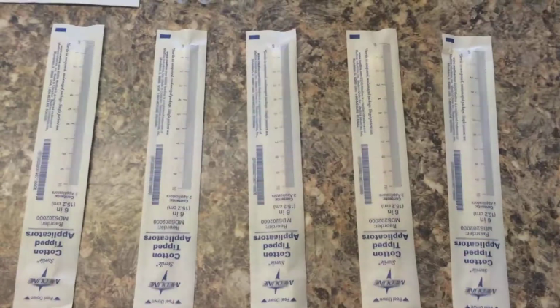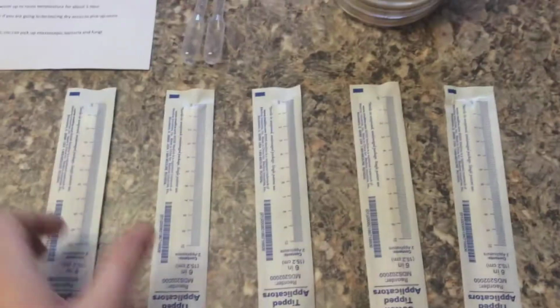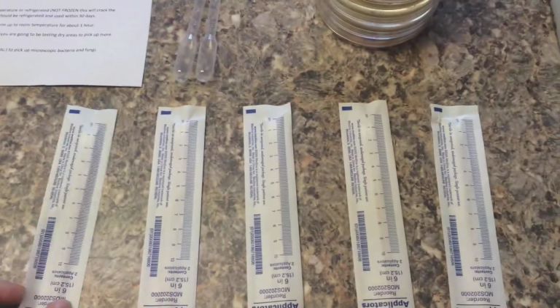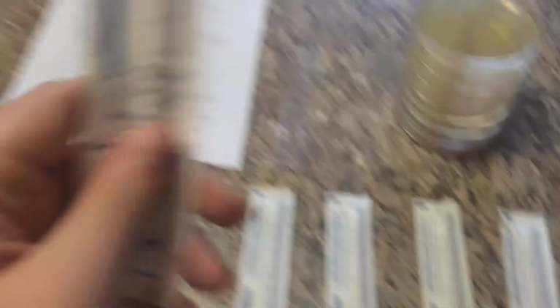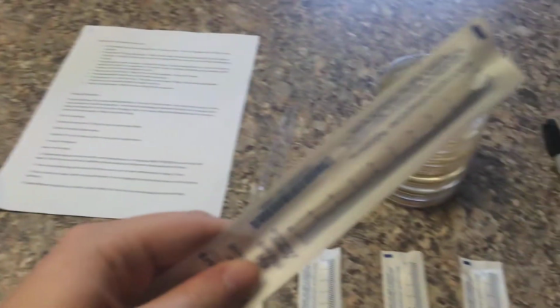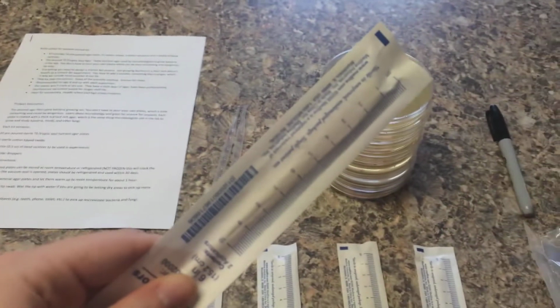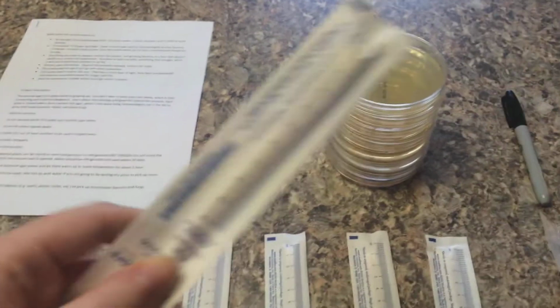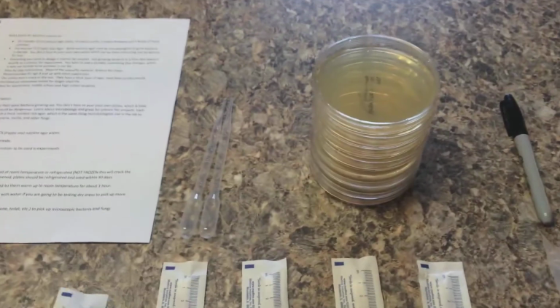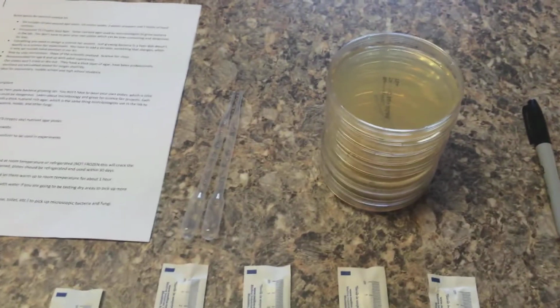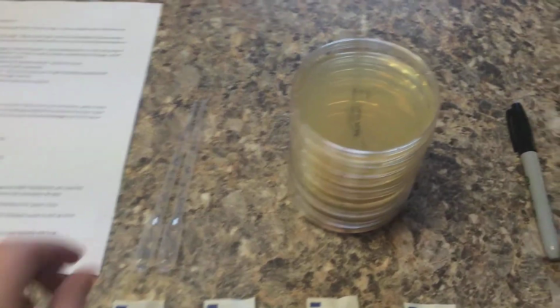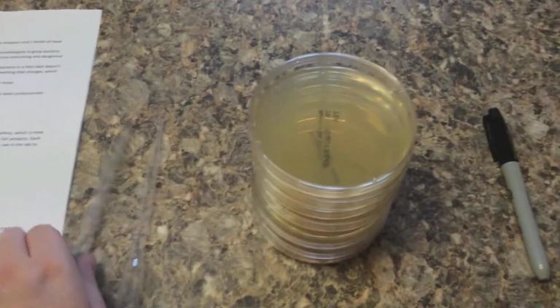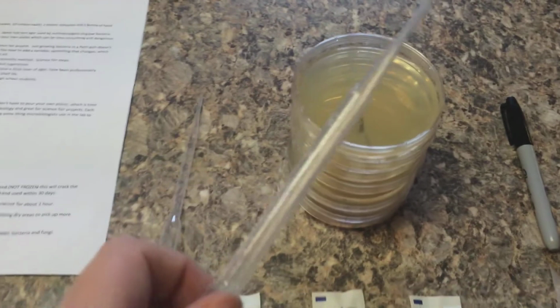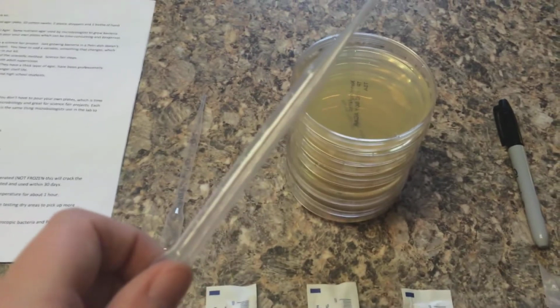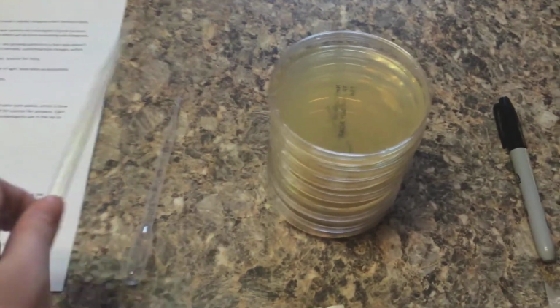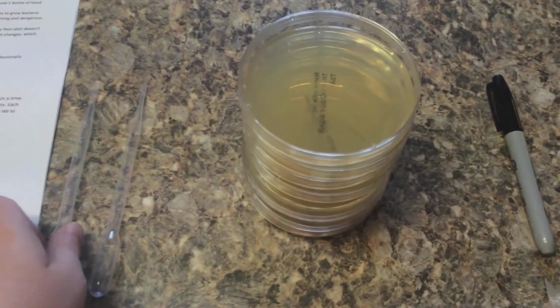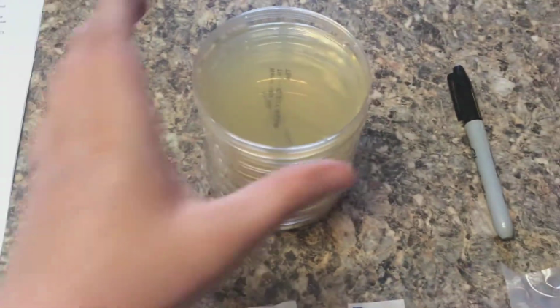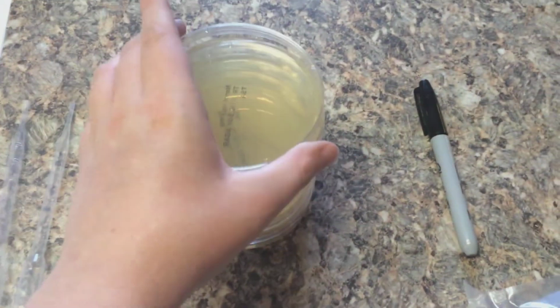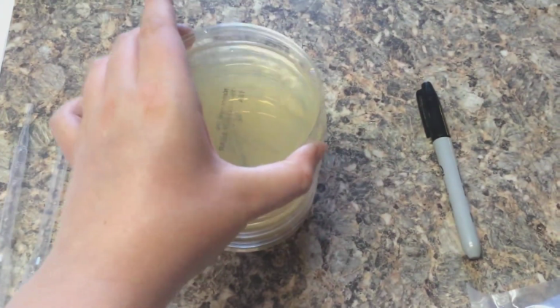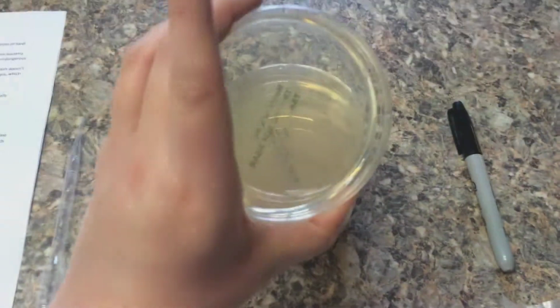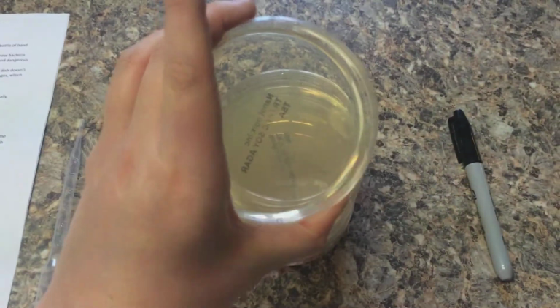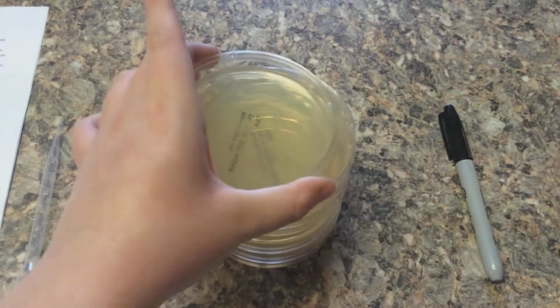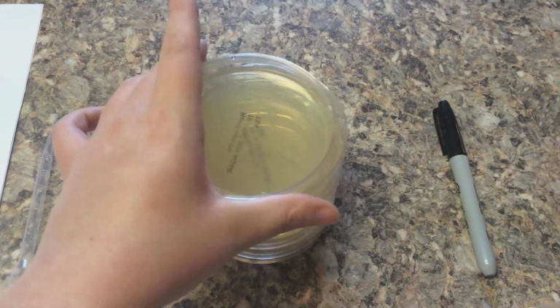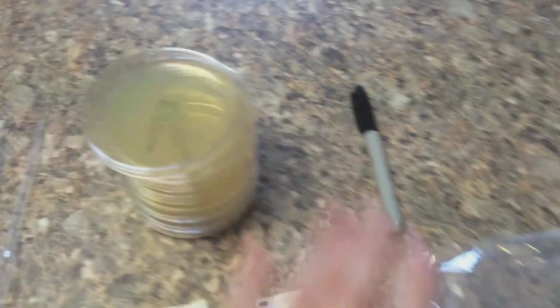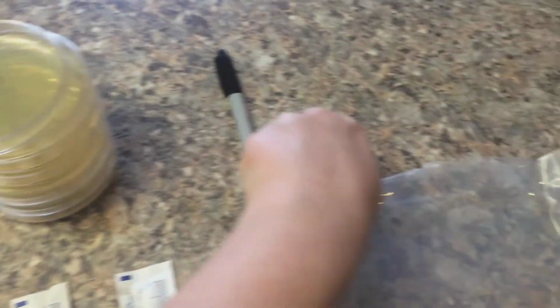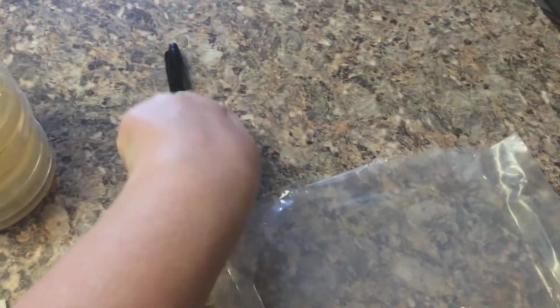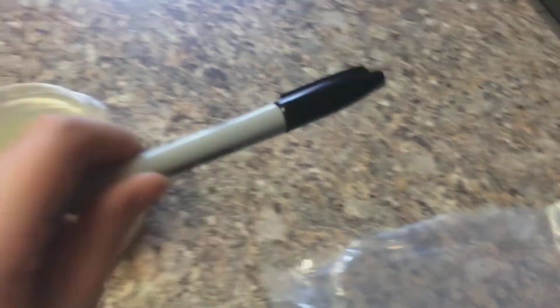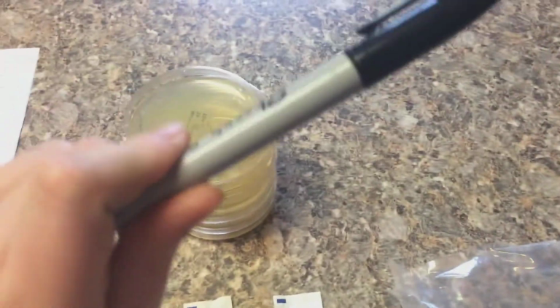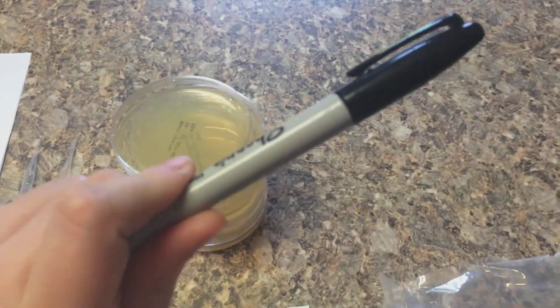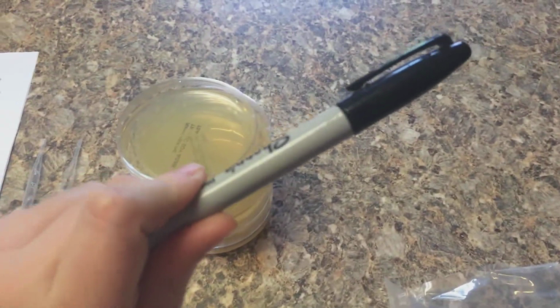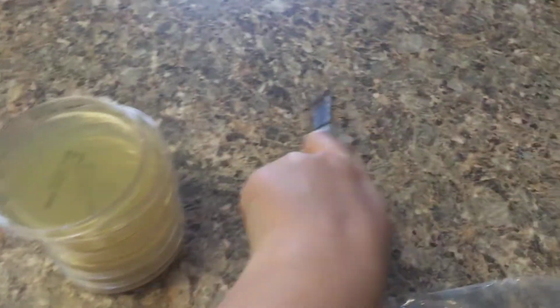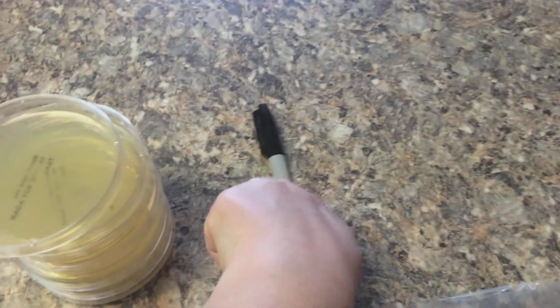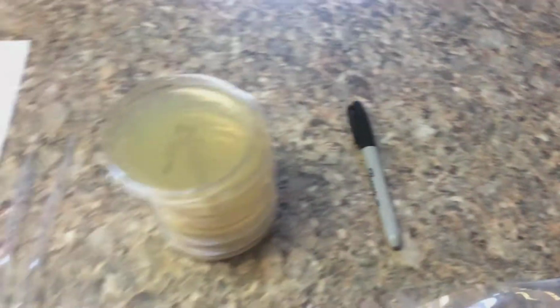Everything you need for this experiment will be found in your kit. We'll give you swabs, pipettes, plates, and instructions that tell you how to go about the experiment. The only thing you should need to bring in yourself is an ordinary Sharpie, and that's just to make sure that you can label the plates.